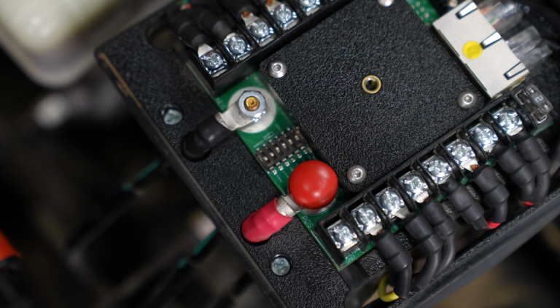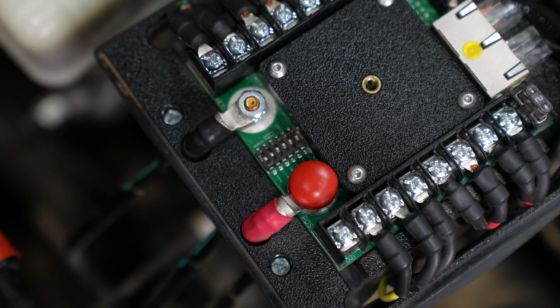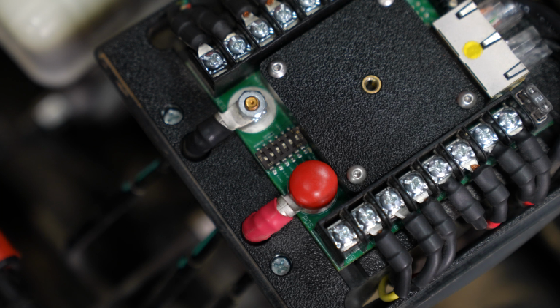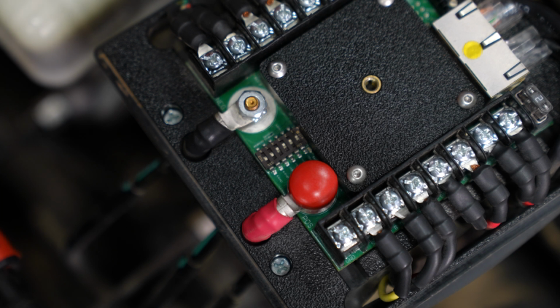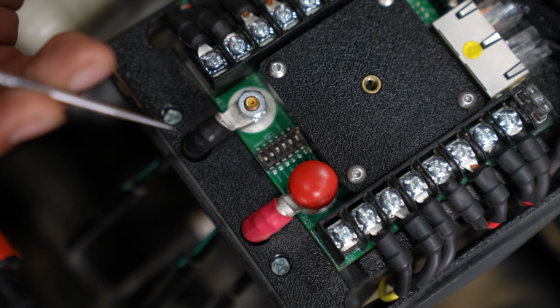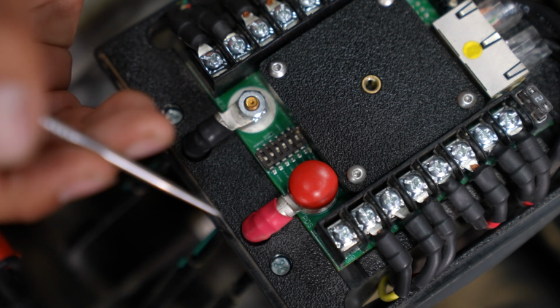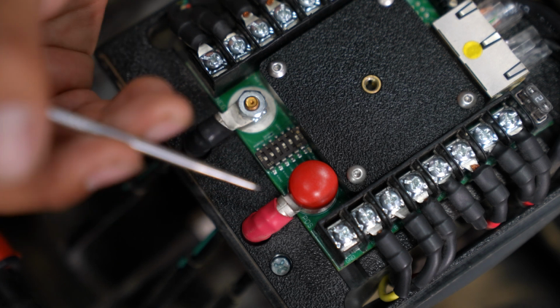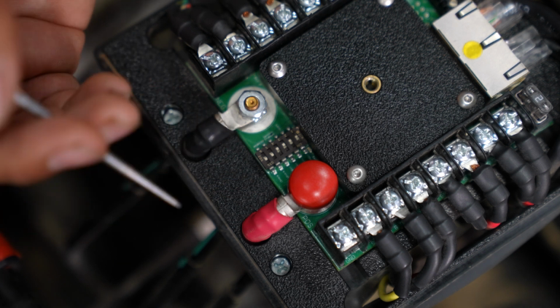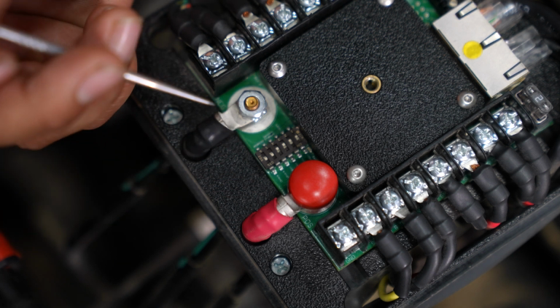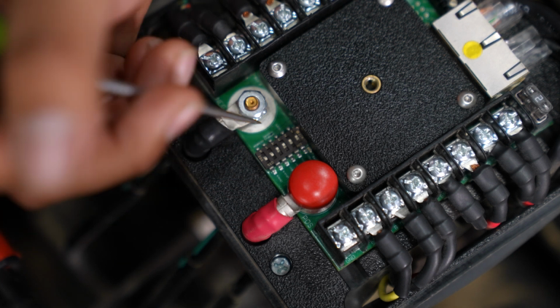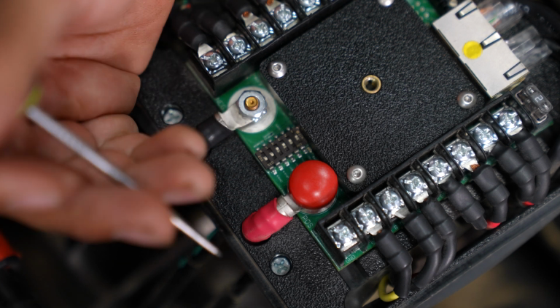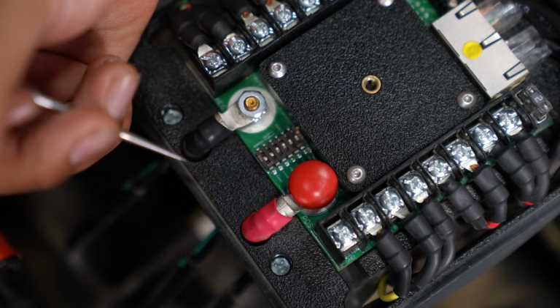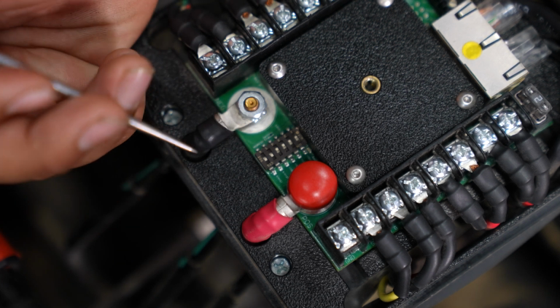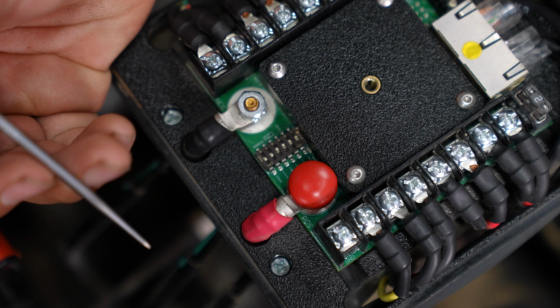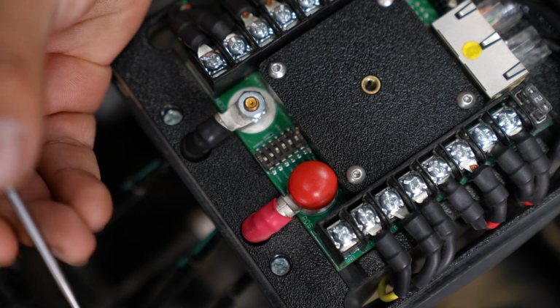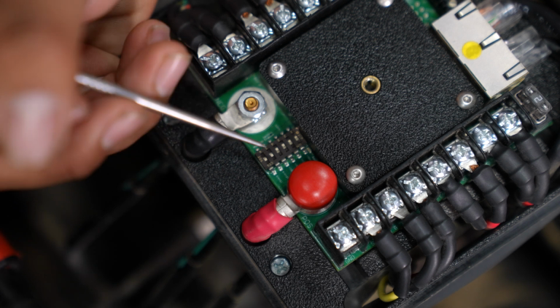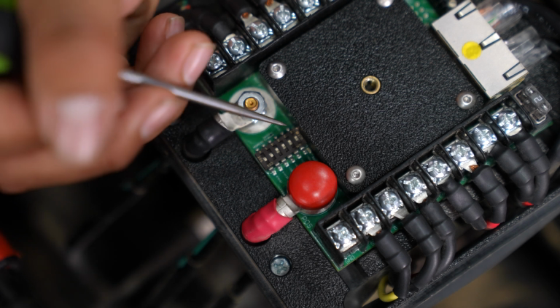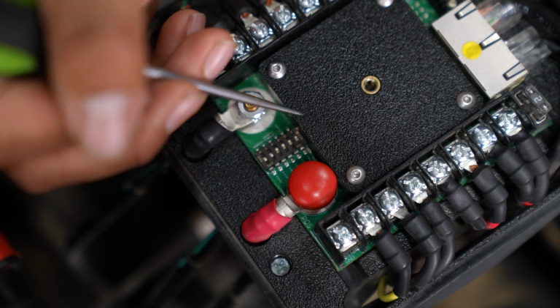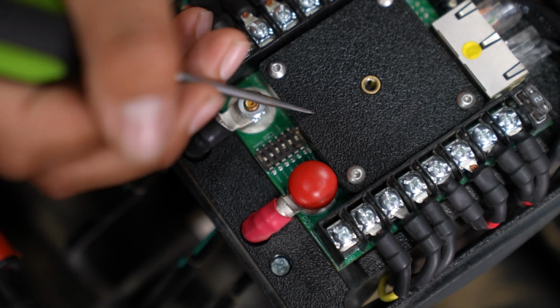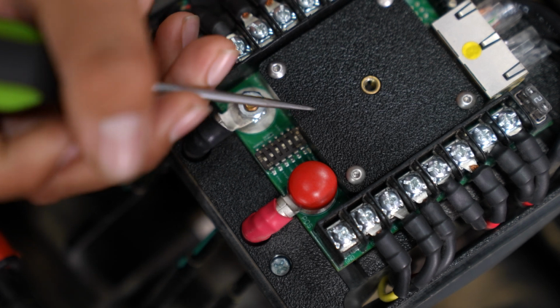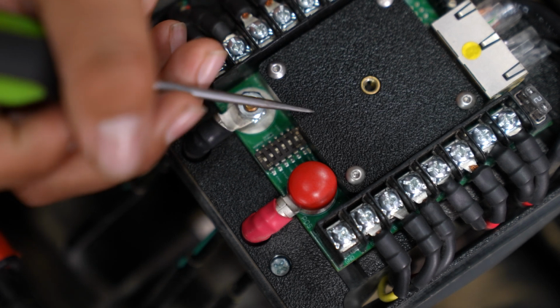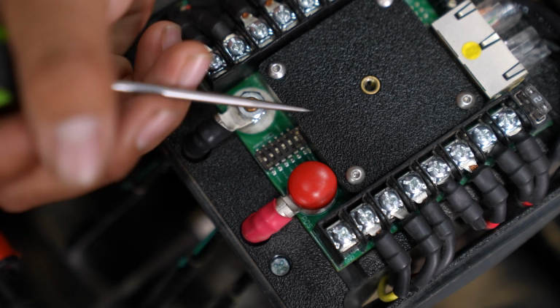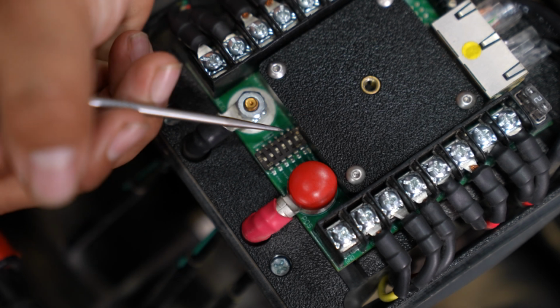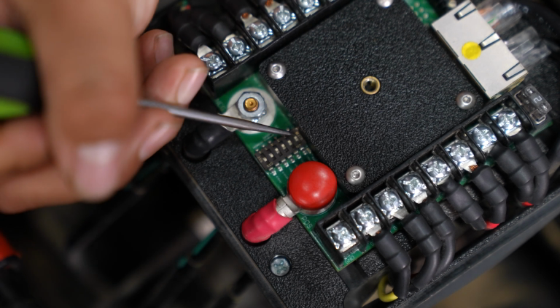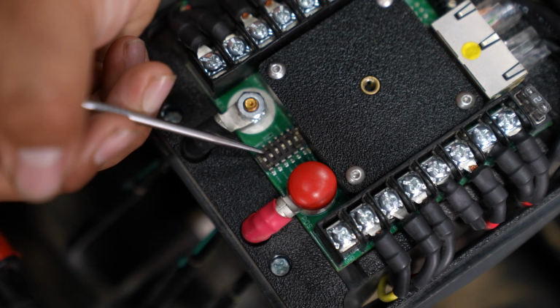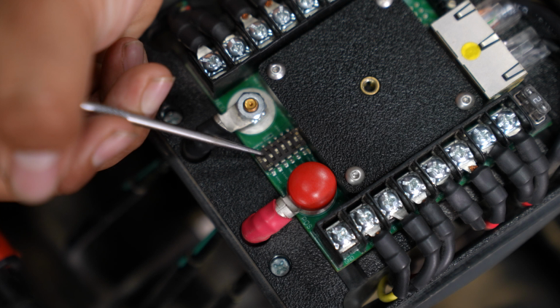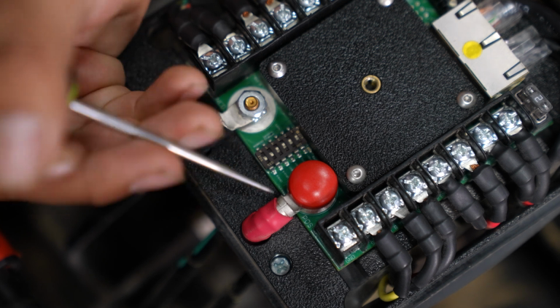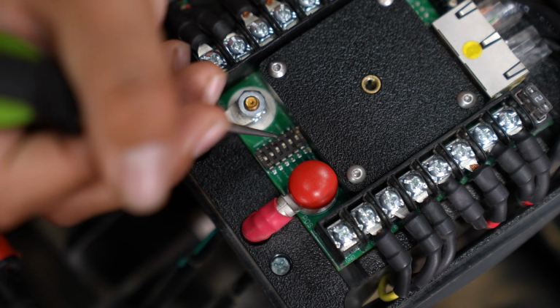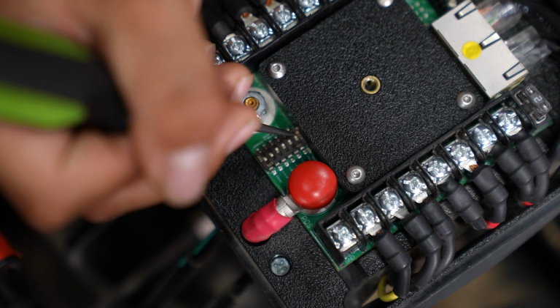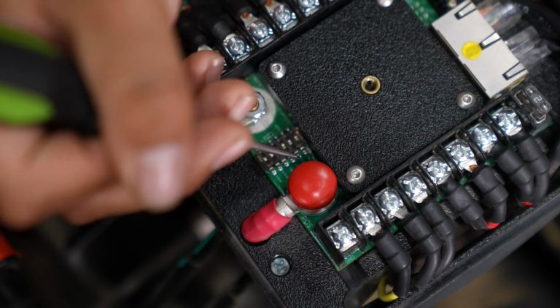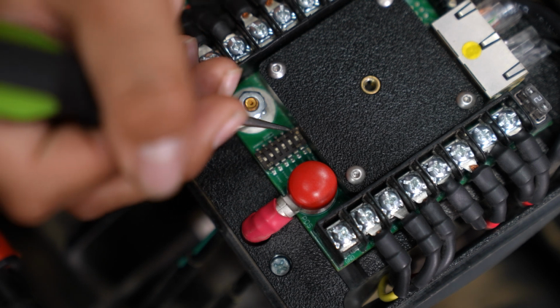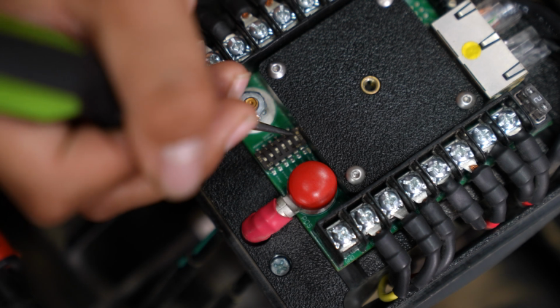Once you do that, you can locate the dip switch right between the positive and negative battery cables. You're going to locate dip switch number one, which is the one closest to this black square. So this is going to be one, and this is going to be six. You're going to want to flip this on and off five times.